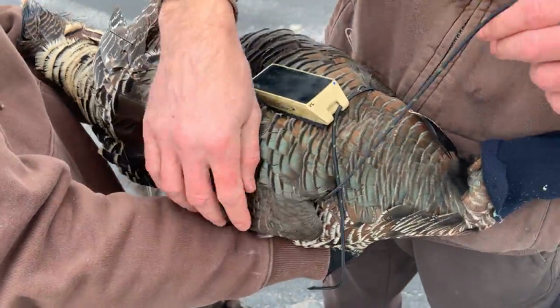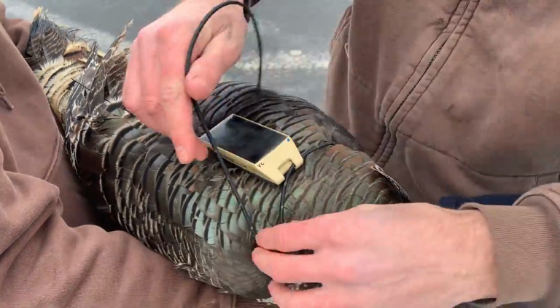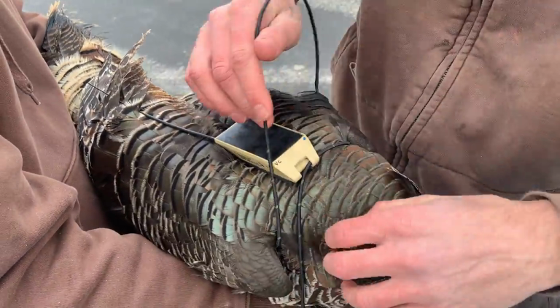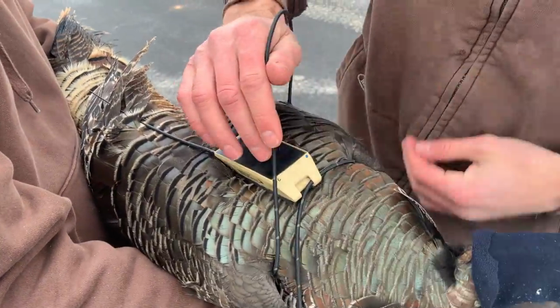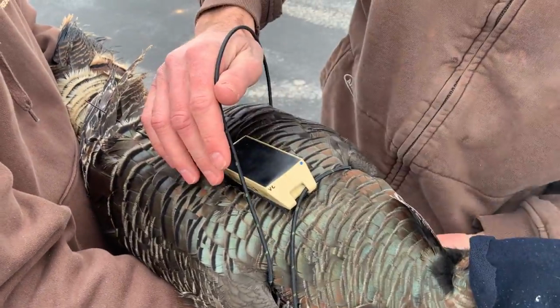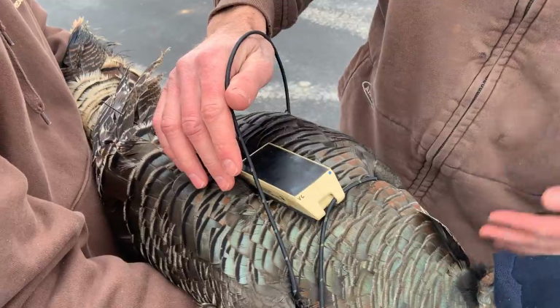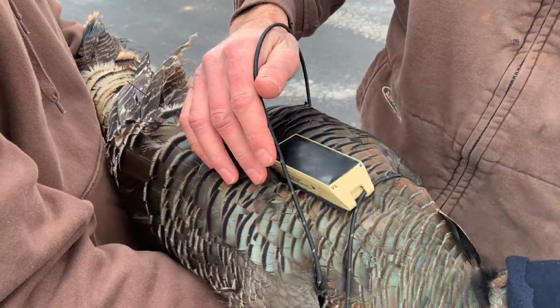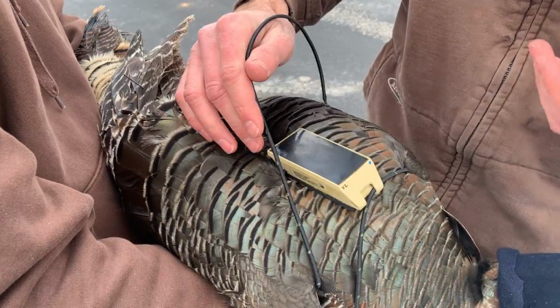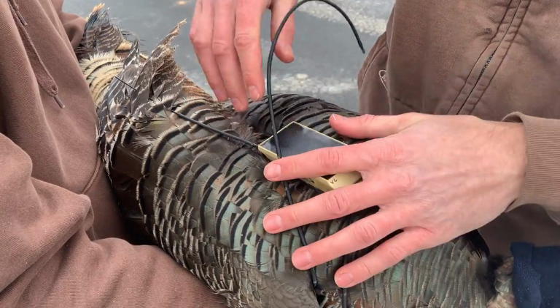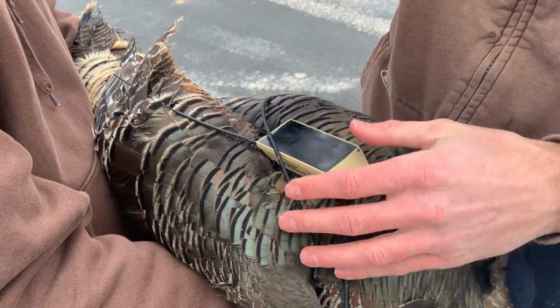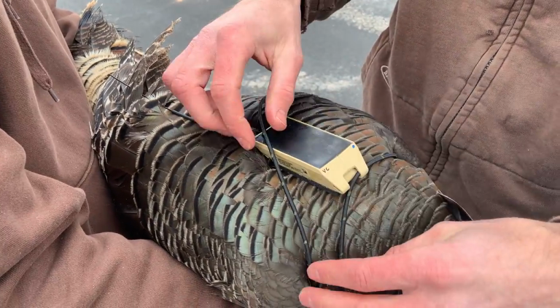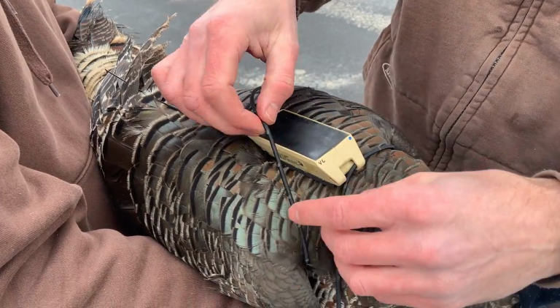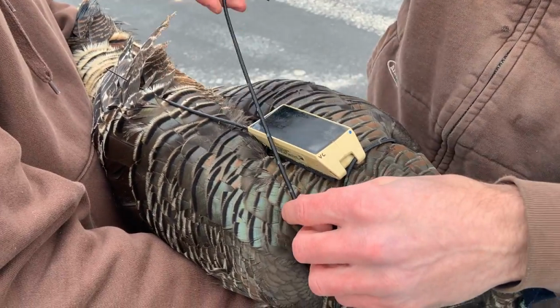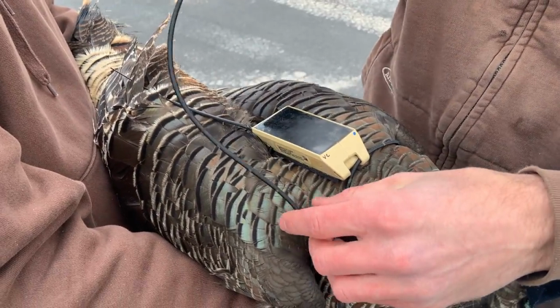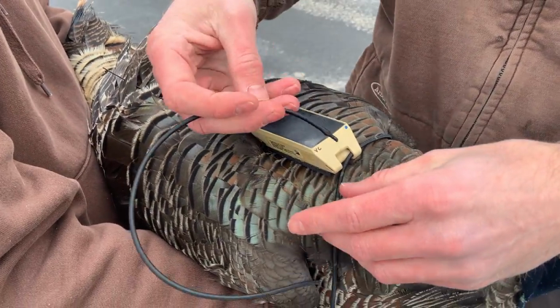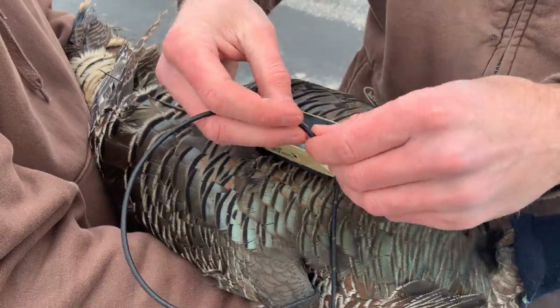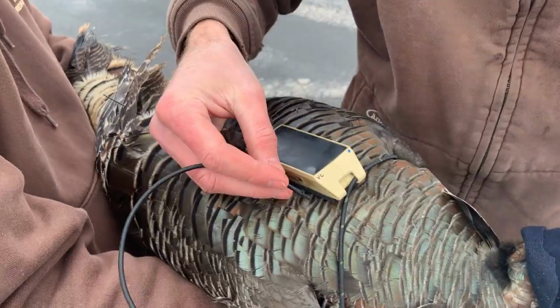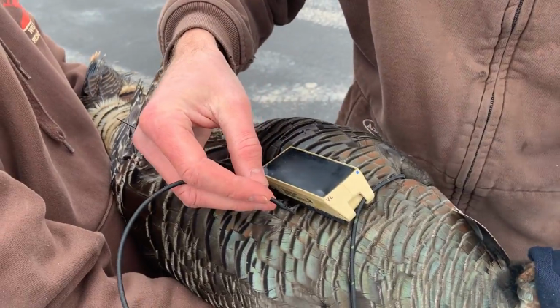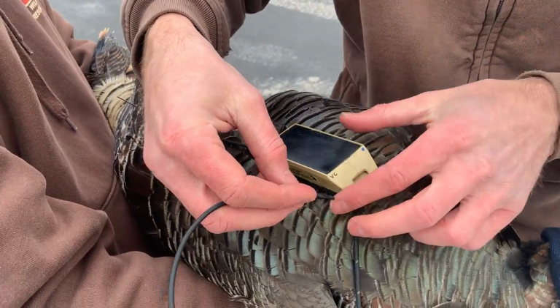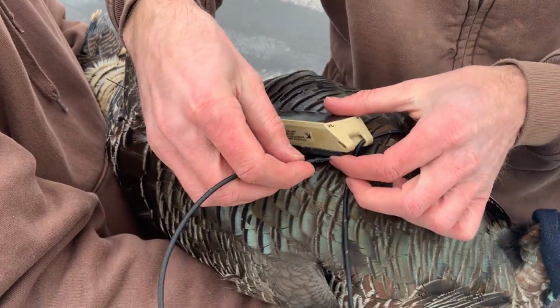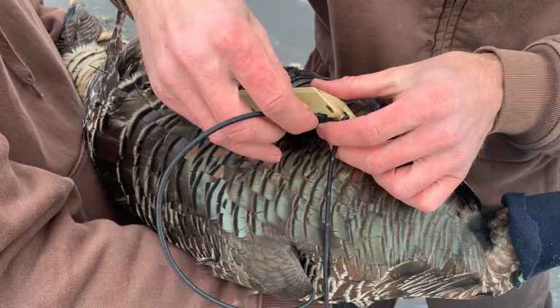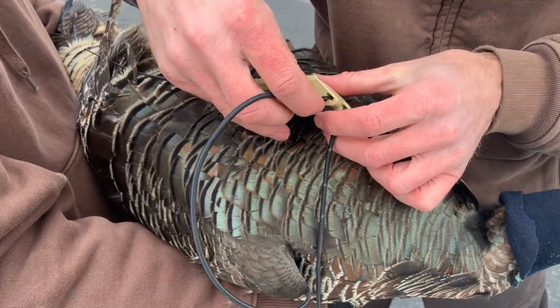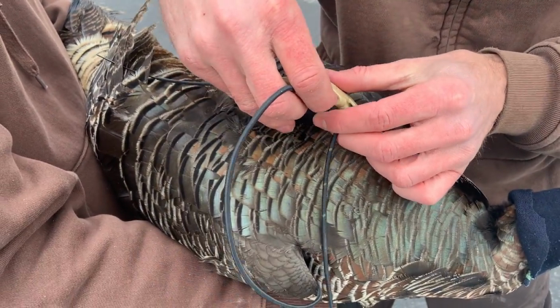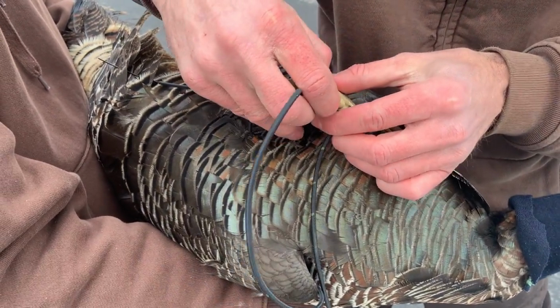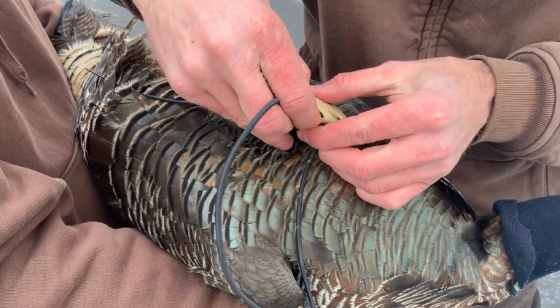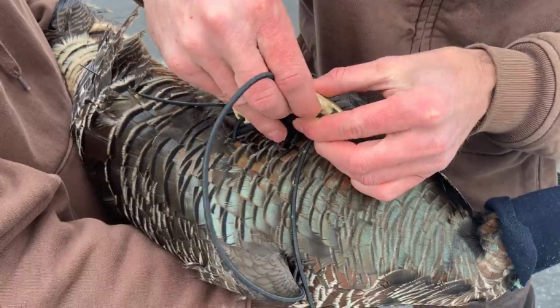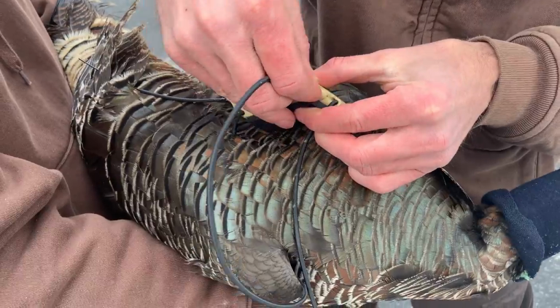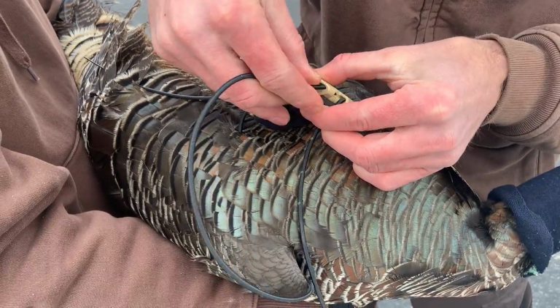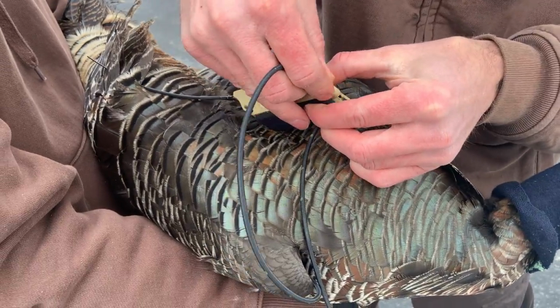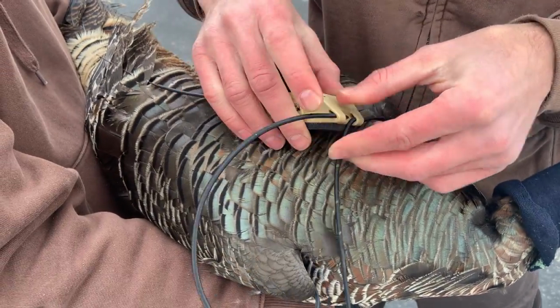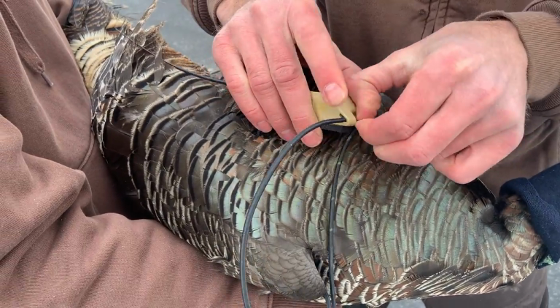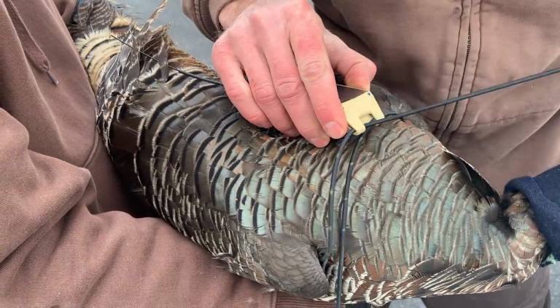Holding the bird when you put it on — you want to hold them under the sternum. If you just get both legs held up high towards the body and put a hood on, they calm down pretty well, basically just so you can have their wings in a relatively relaxed position.